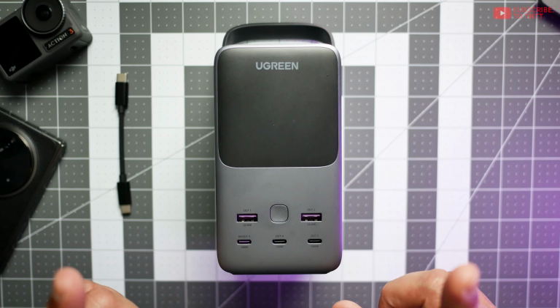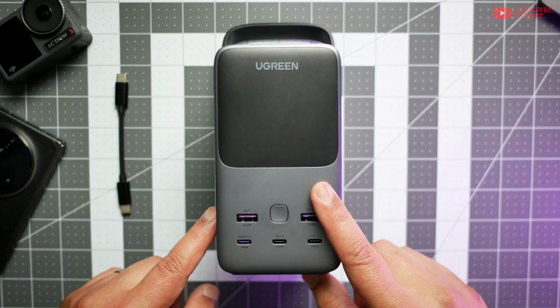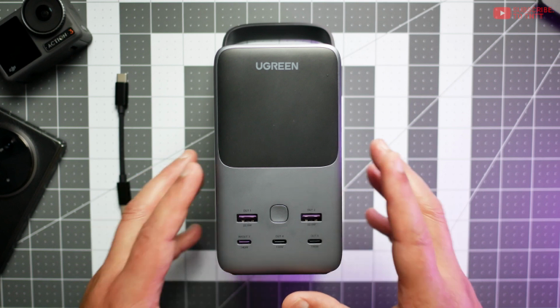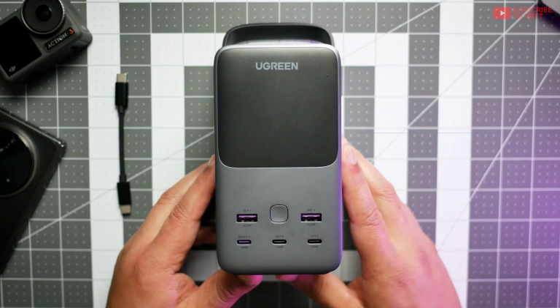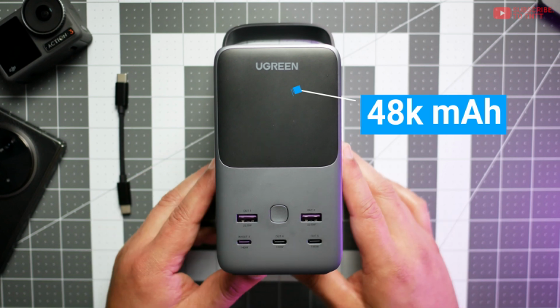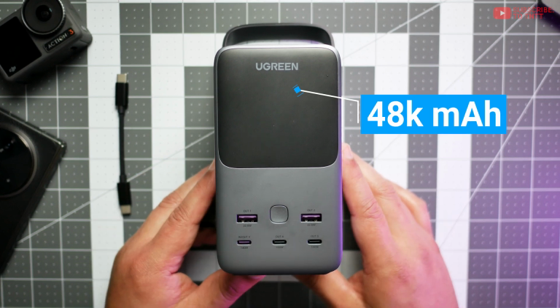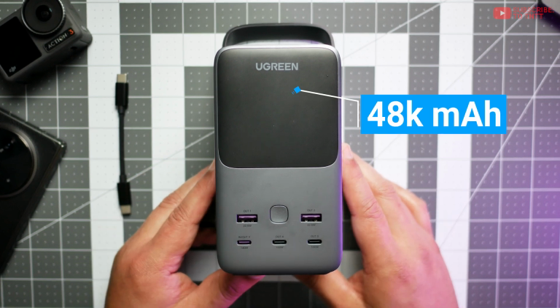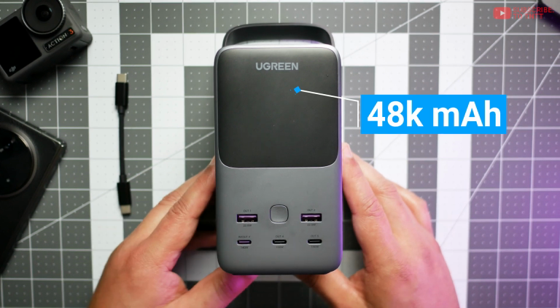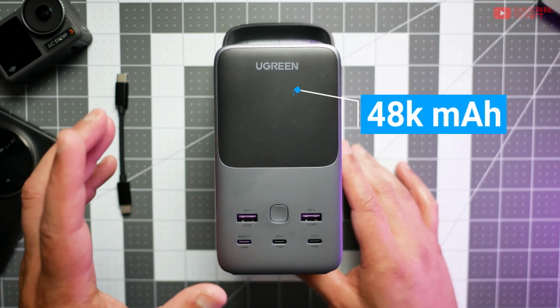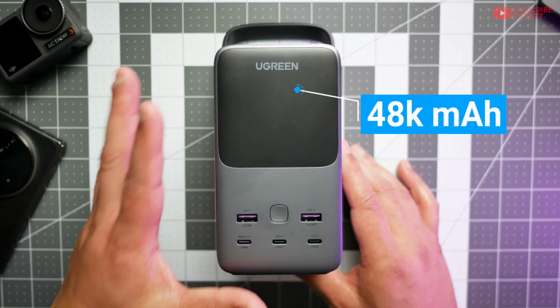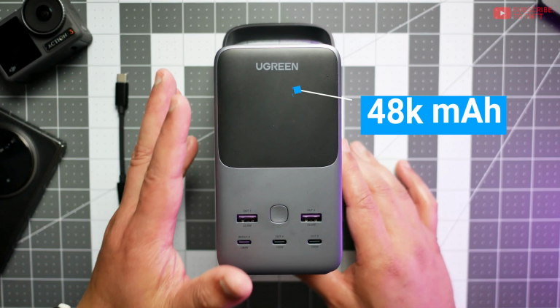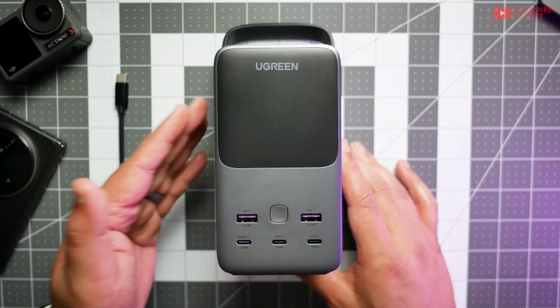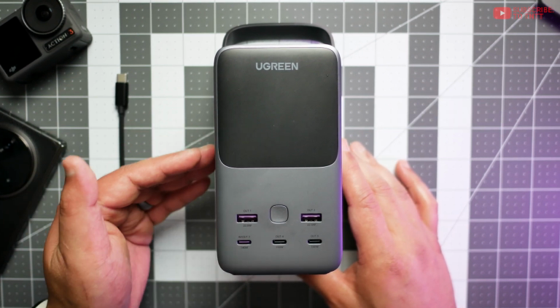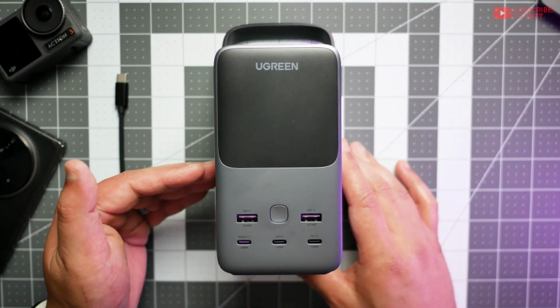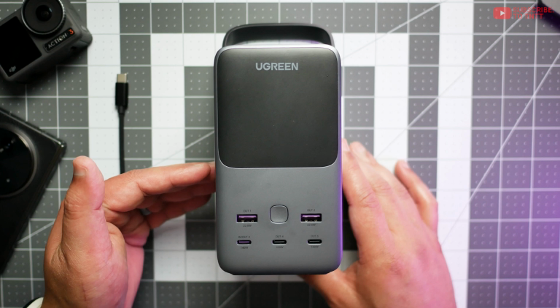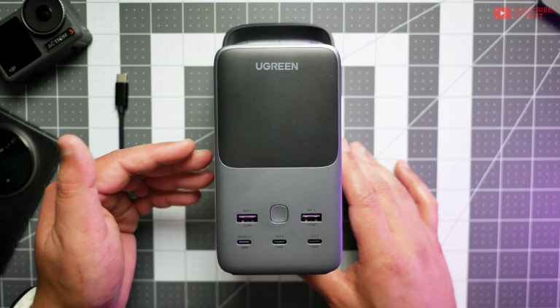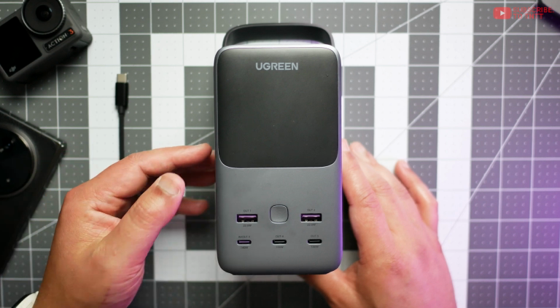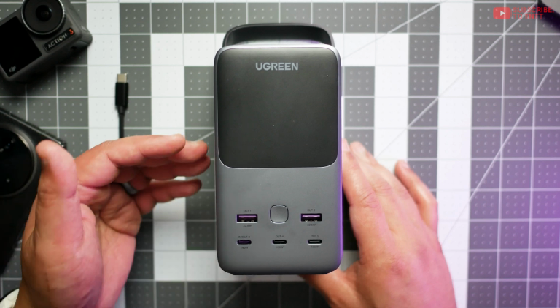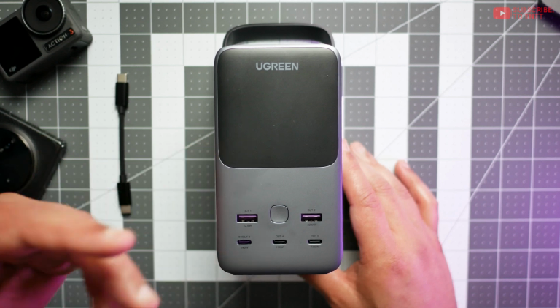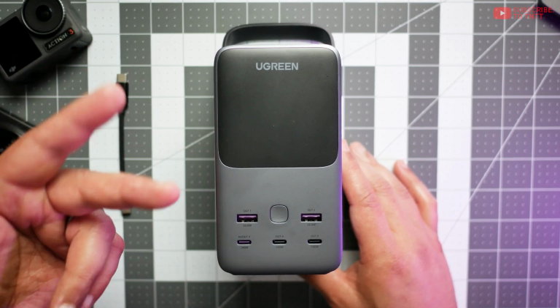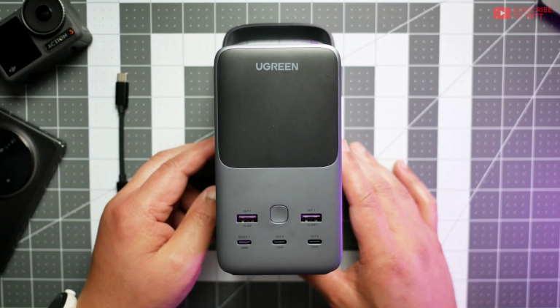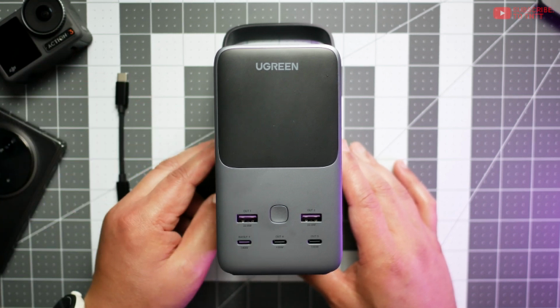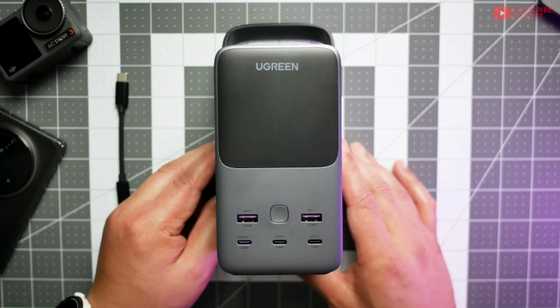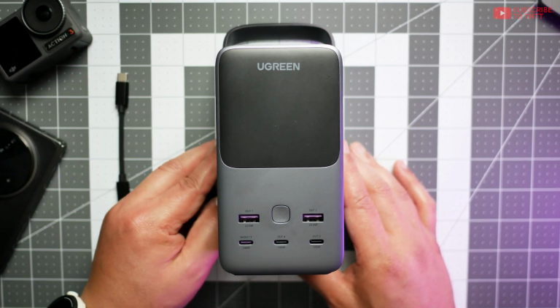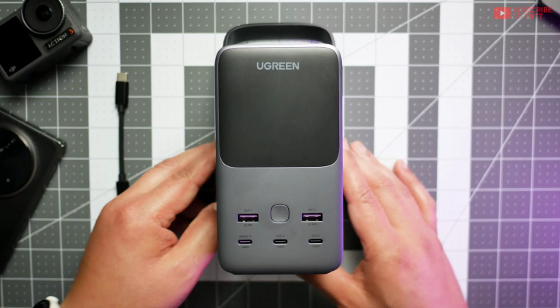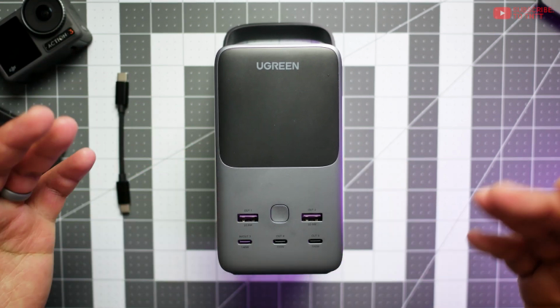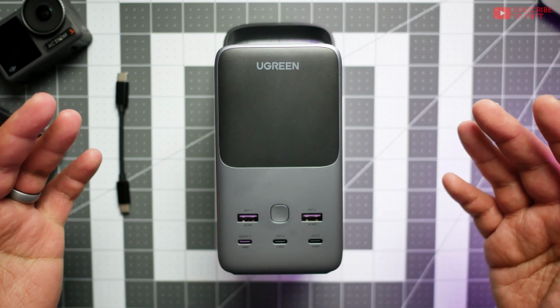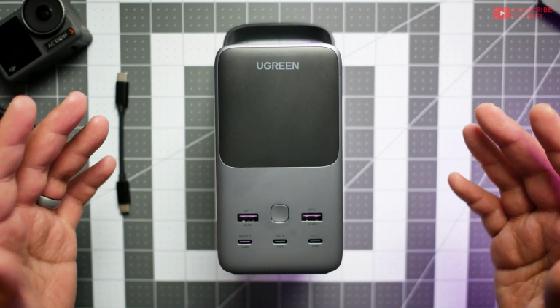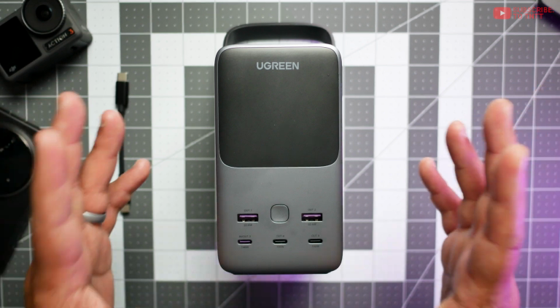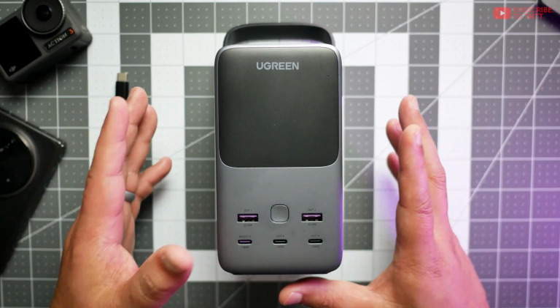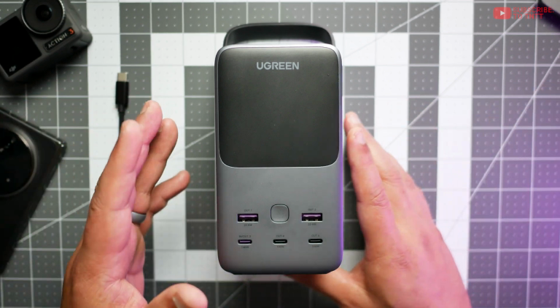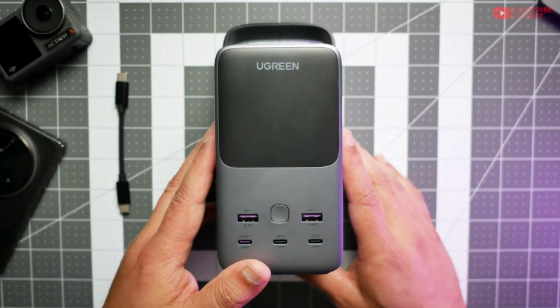The capacity for the battery in here is 48,000mAh, and according to the specs, battery degradation is really good as well. It's expected to hit around 80% after 3,000 cycles. Your mileage may vary, but that's pretty darn impressive.